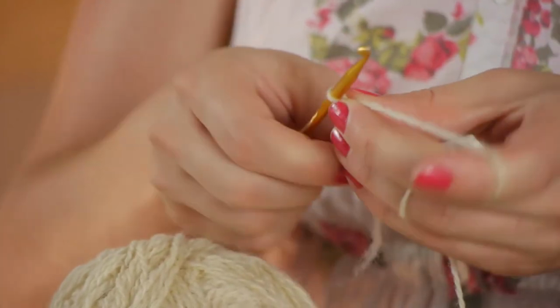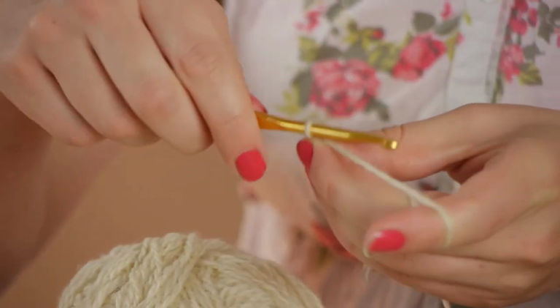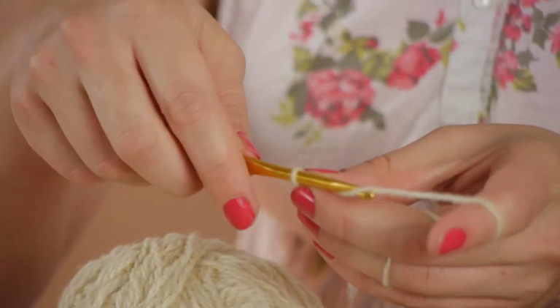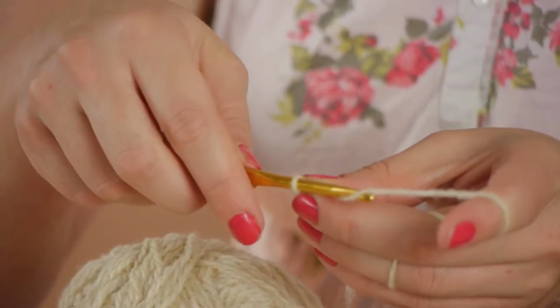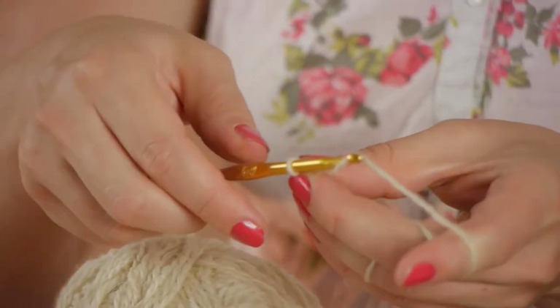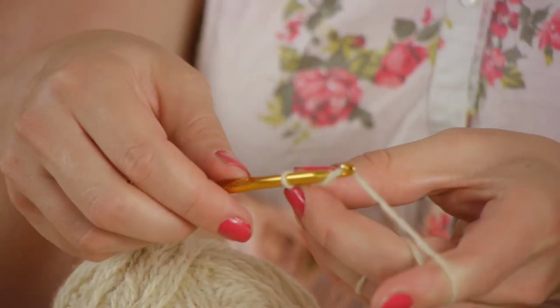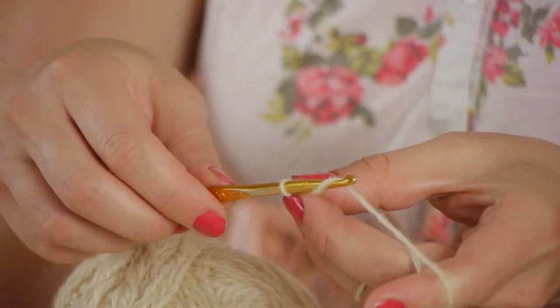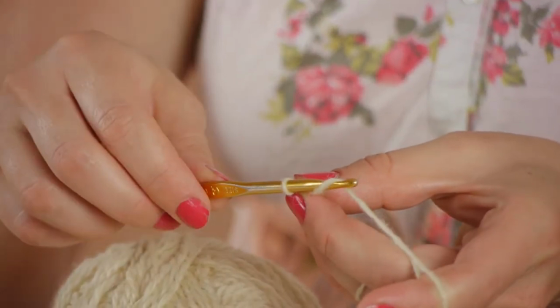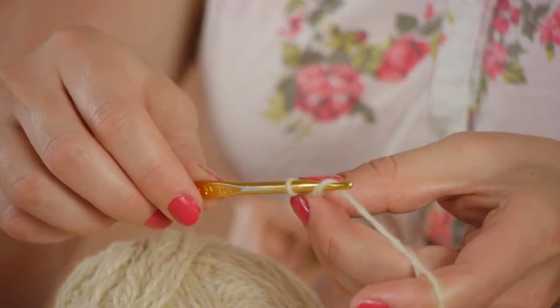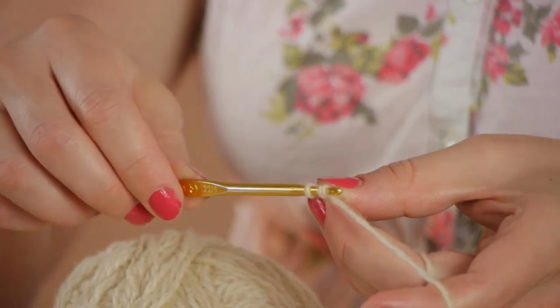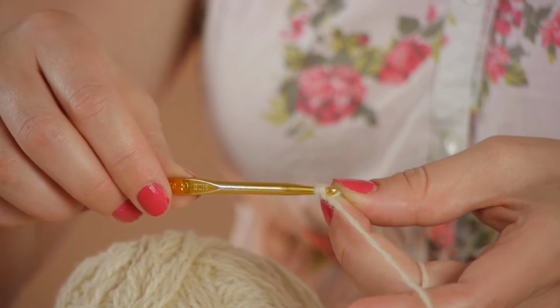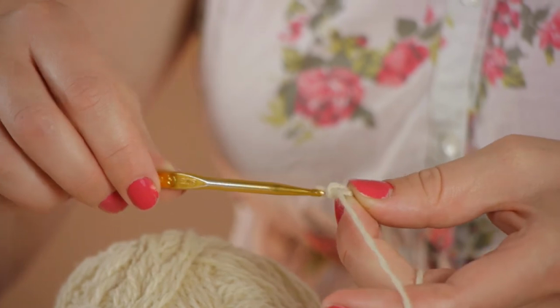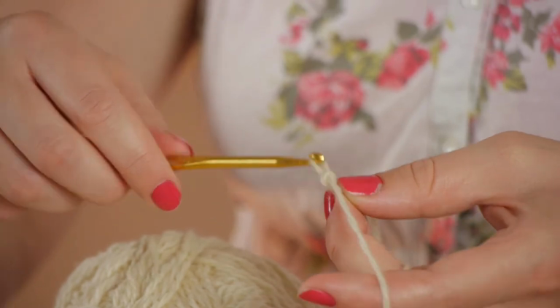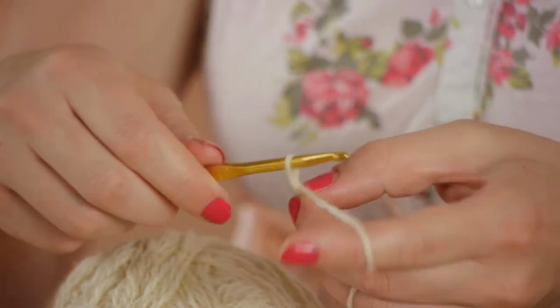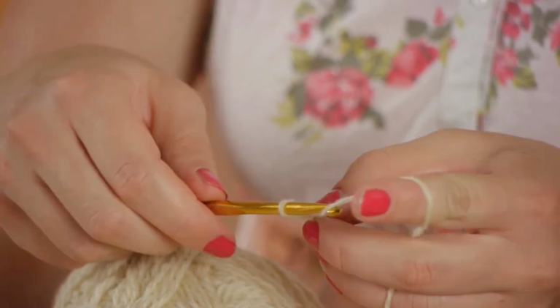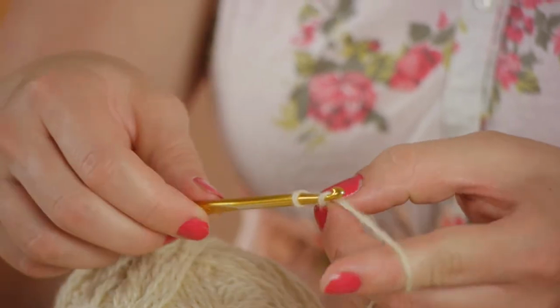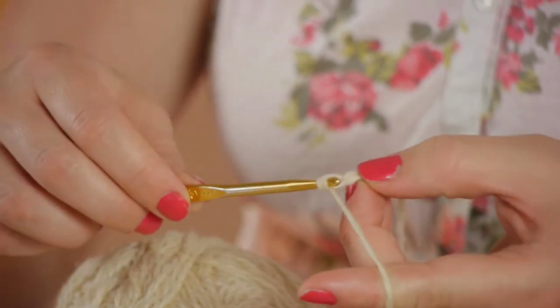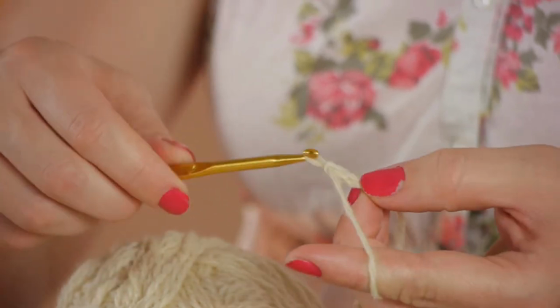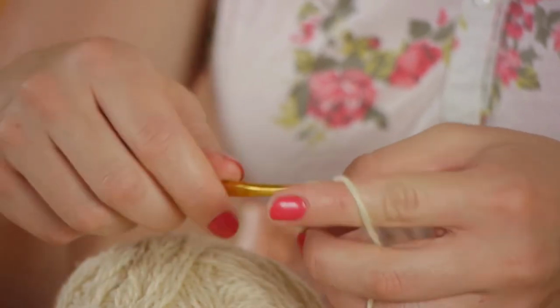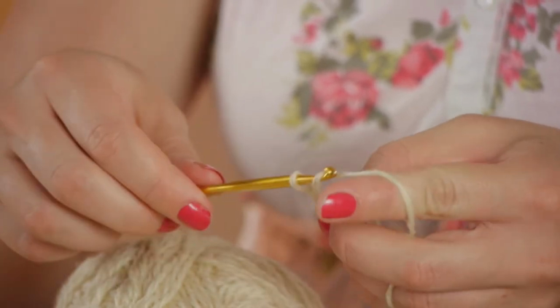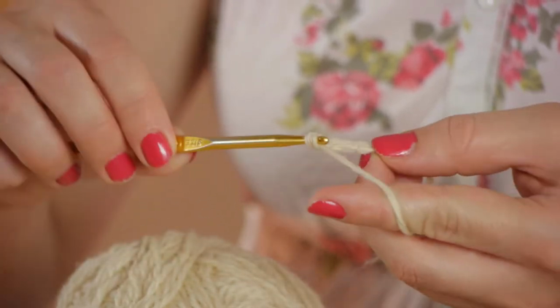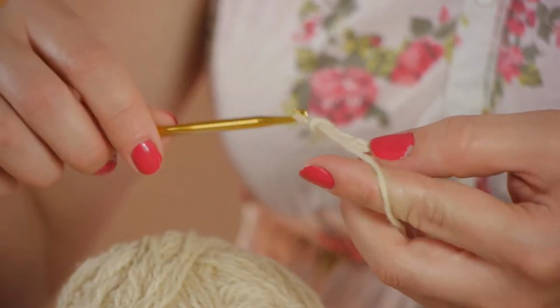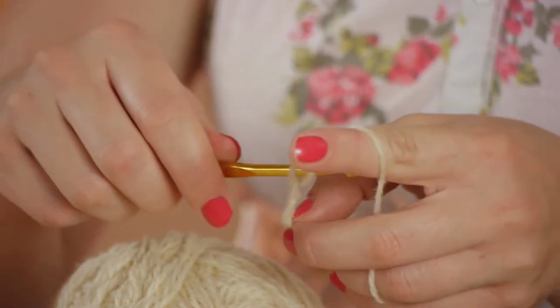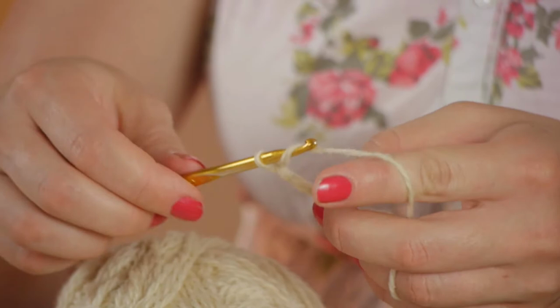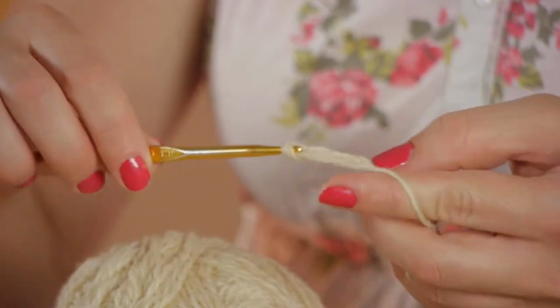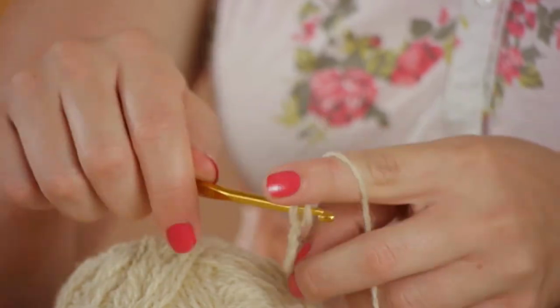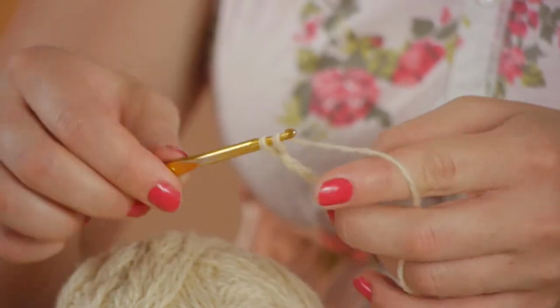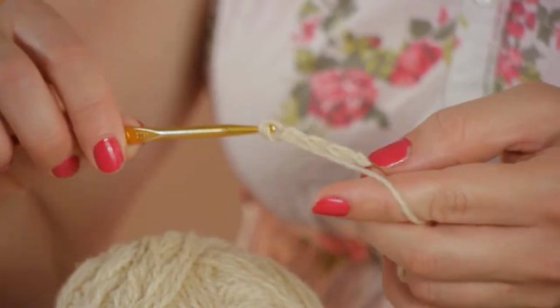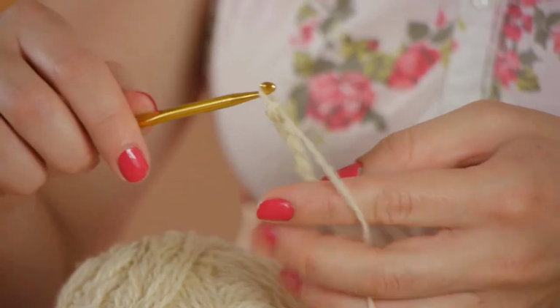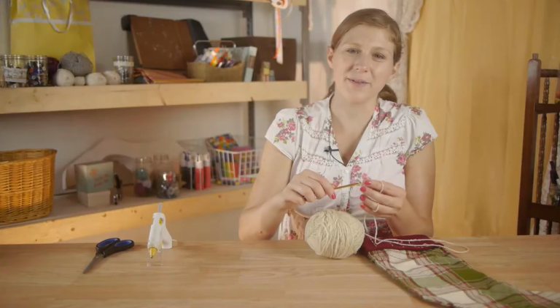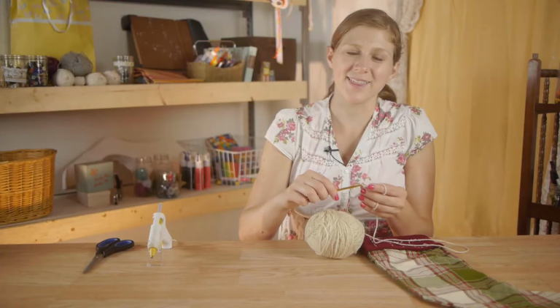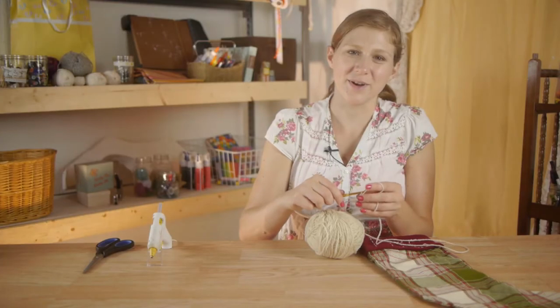I'm going to wrap the yarn around the crochet hook, pull it through, wrap, pull it through — just keep doing that until you have it about the length that you want it.